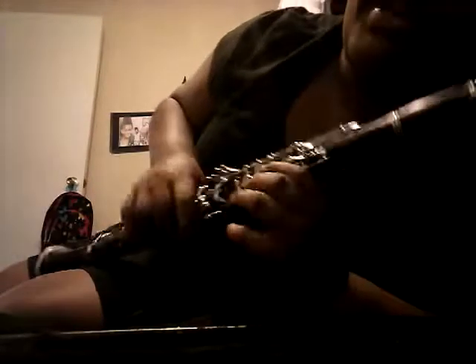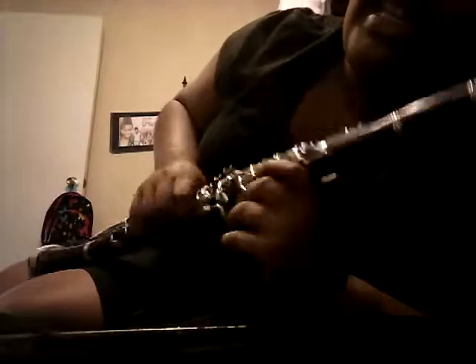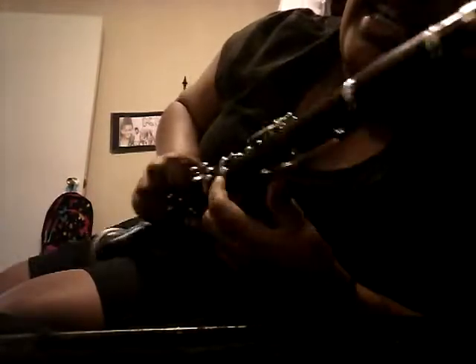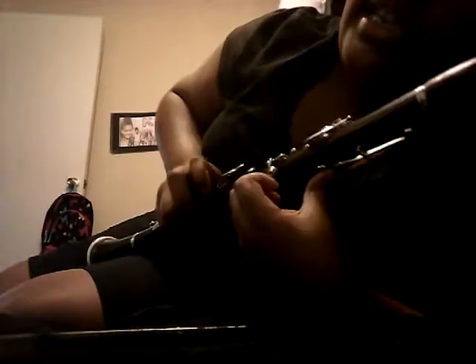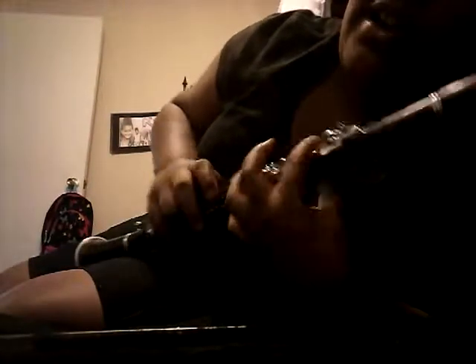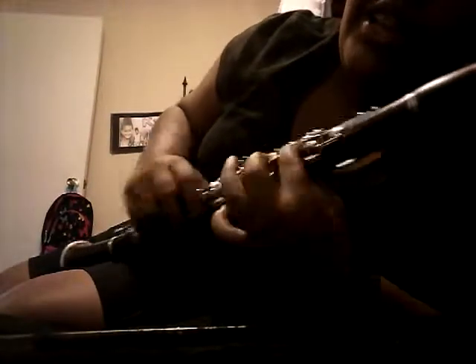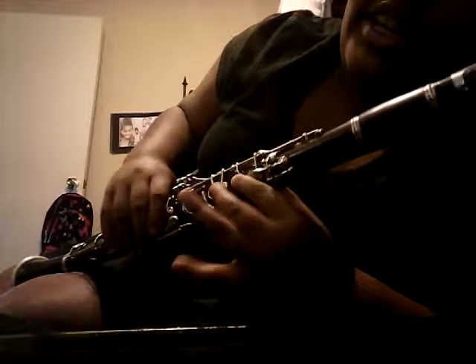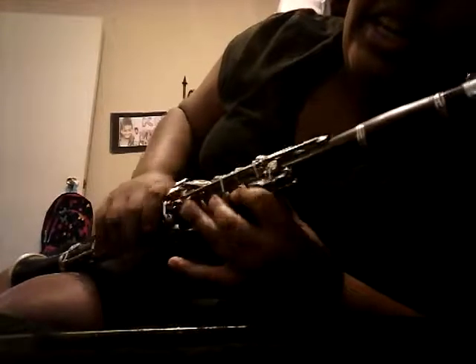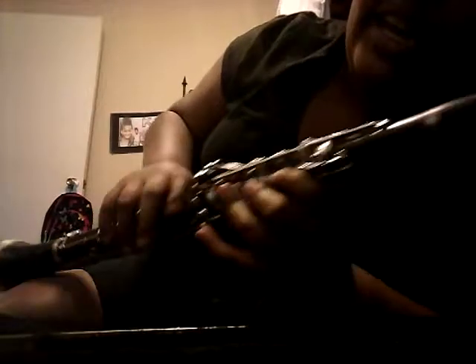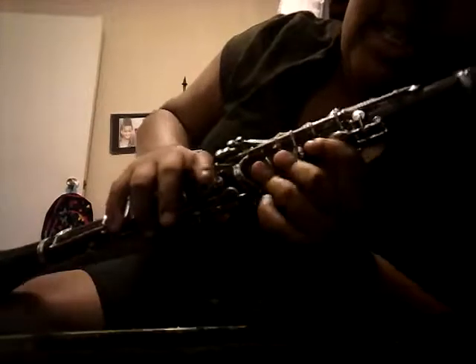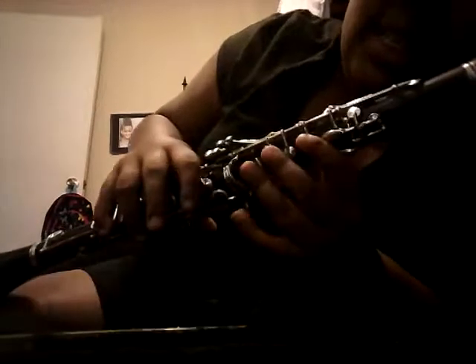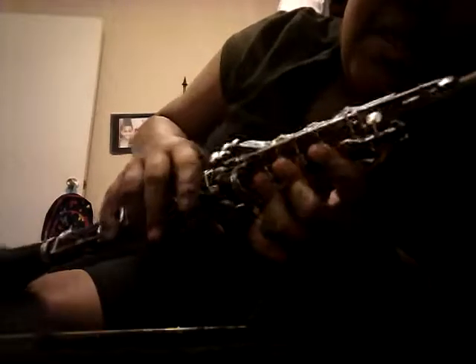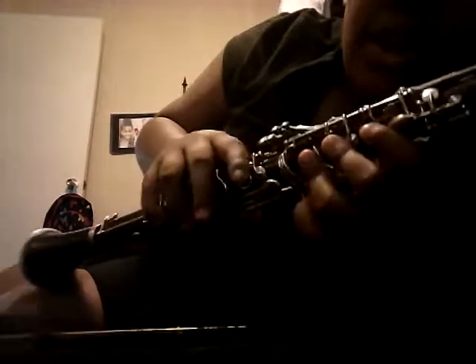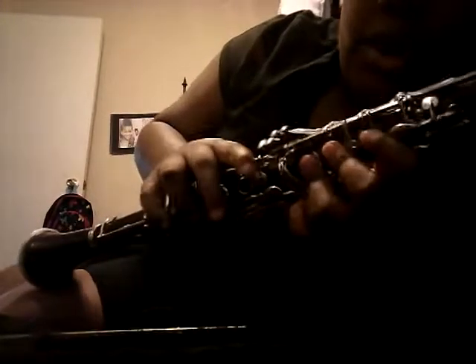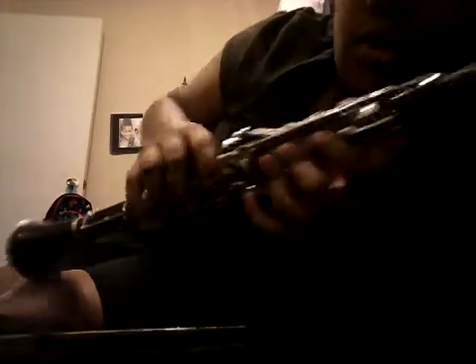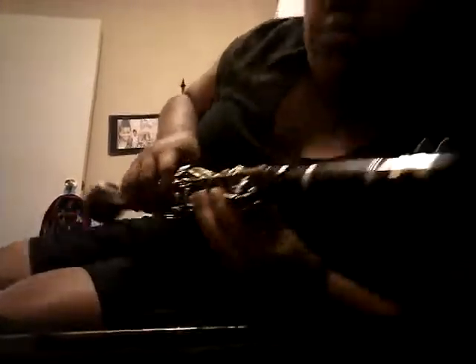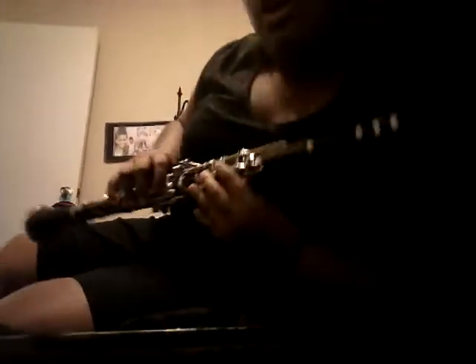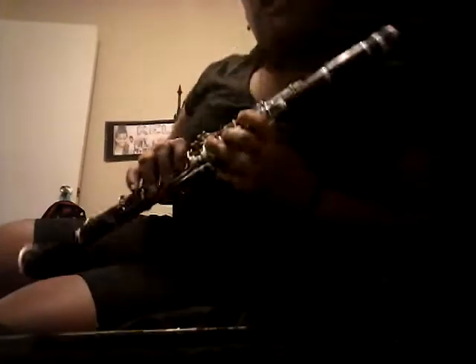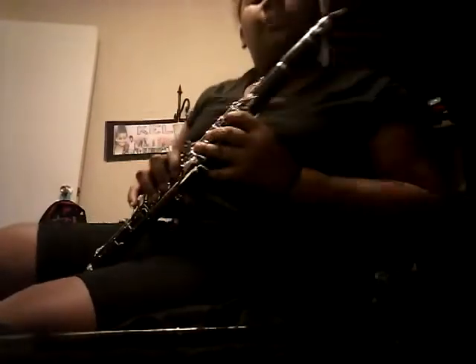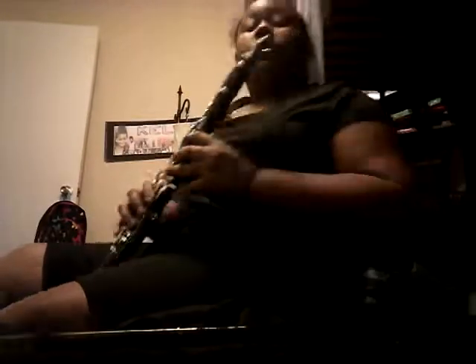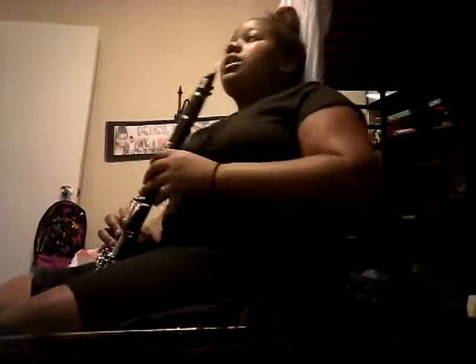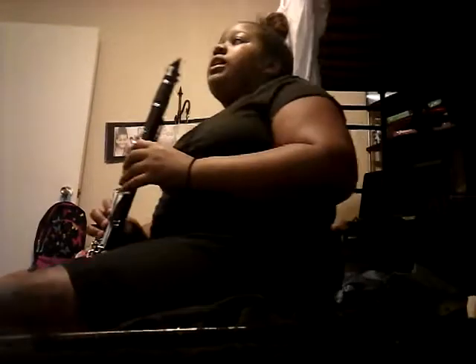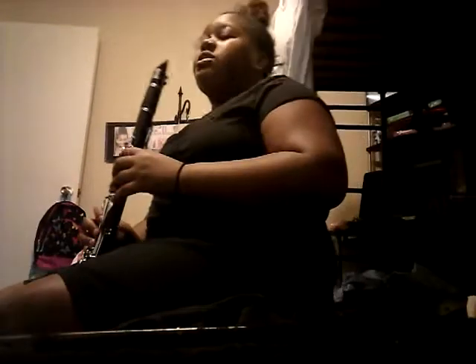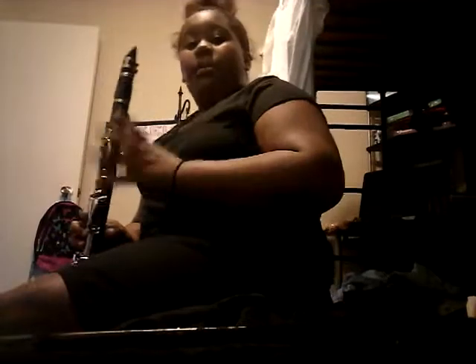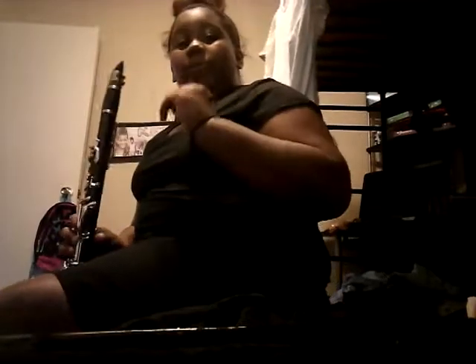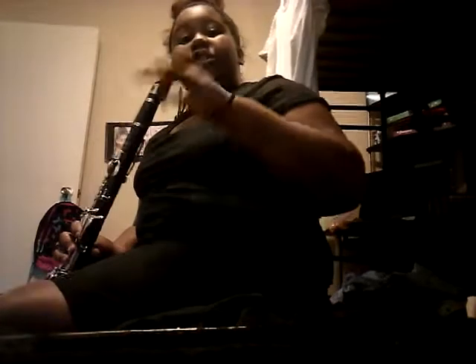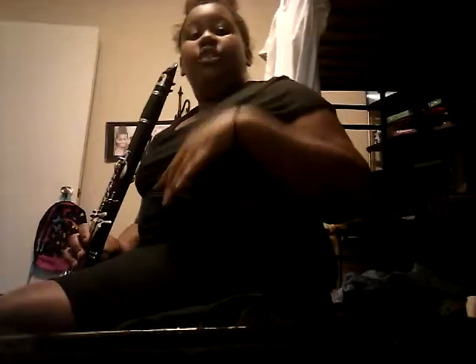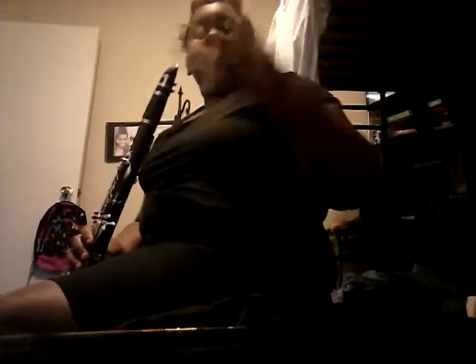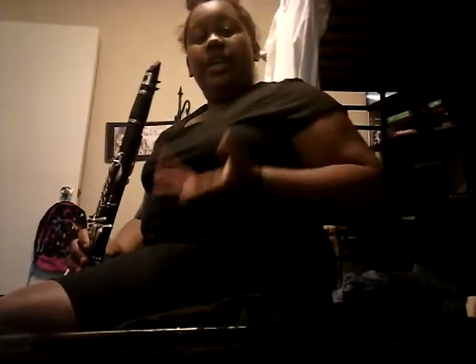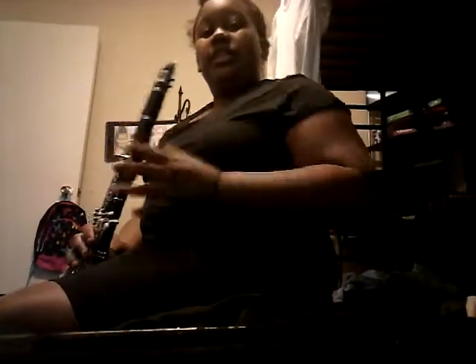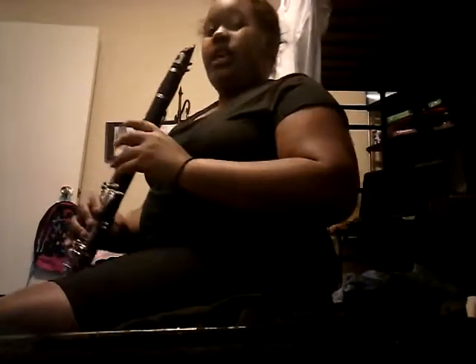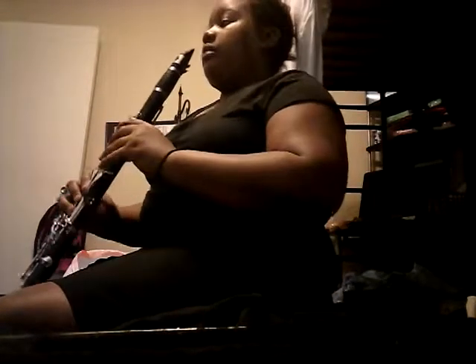And C is F, E, D, and C — the very bottom hole. So I'm going to play G through C, and this is how it sounds.